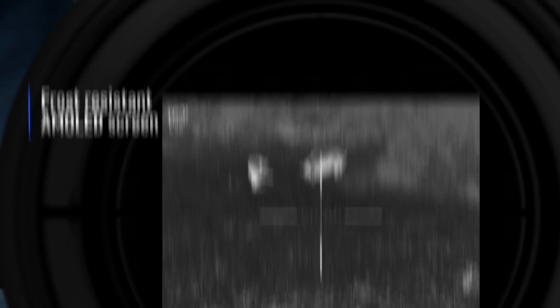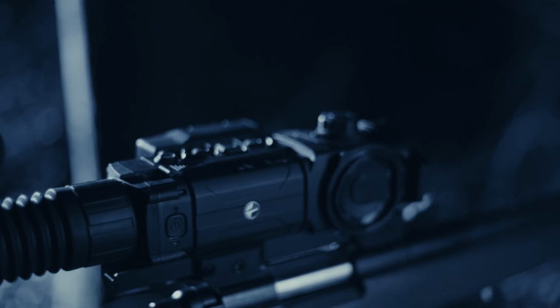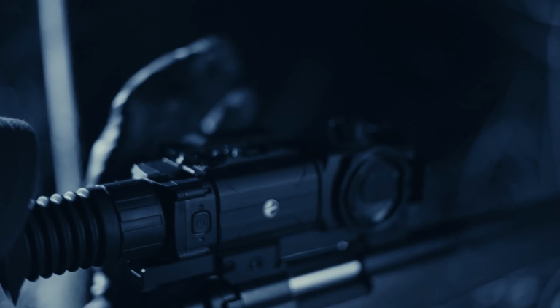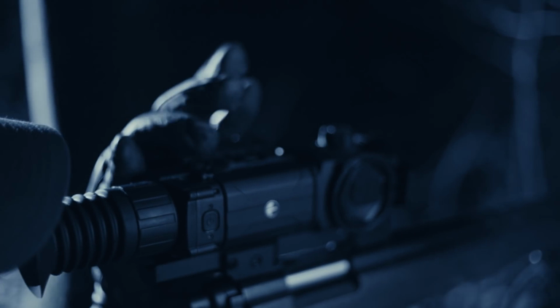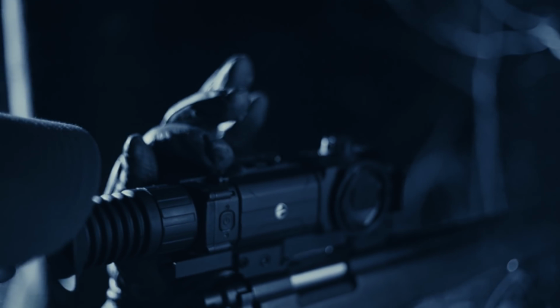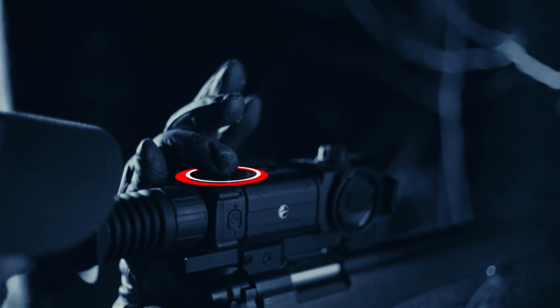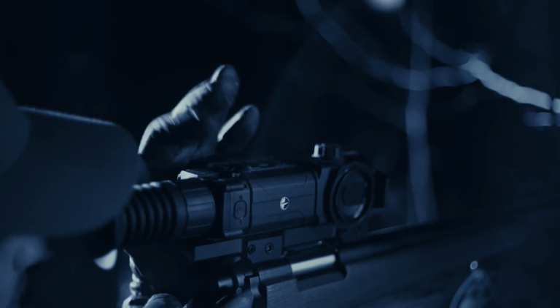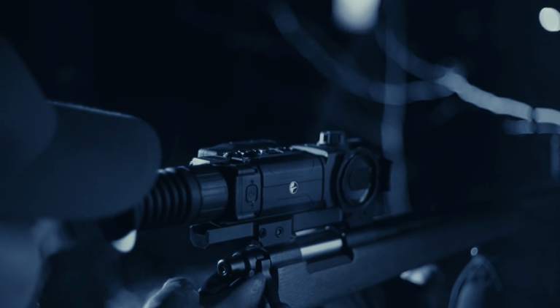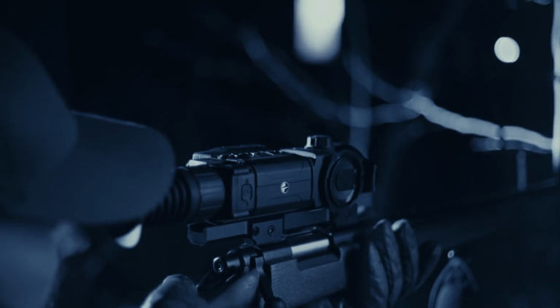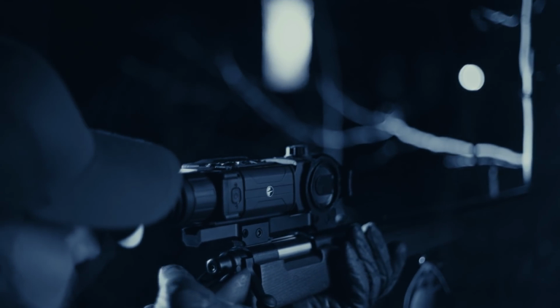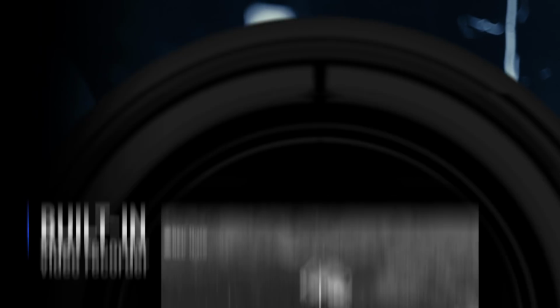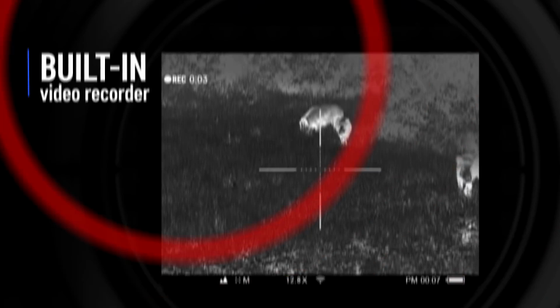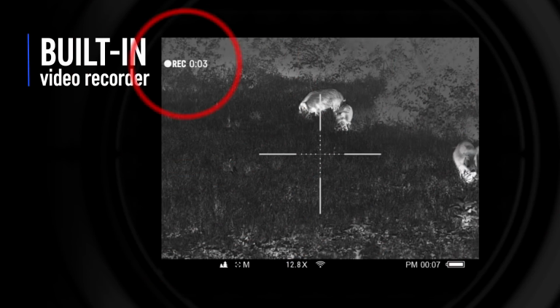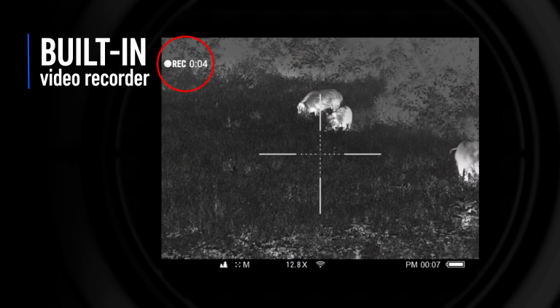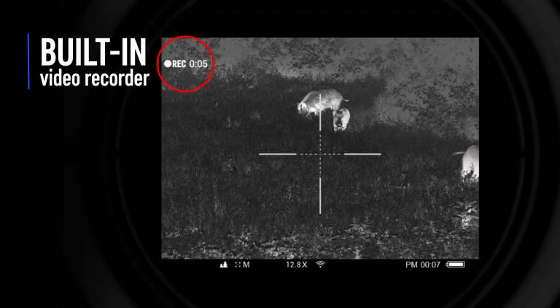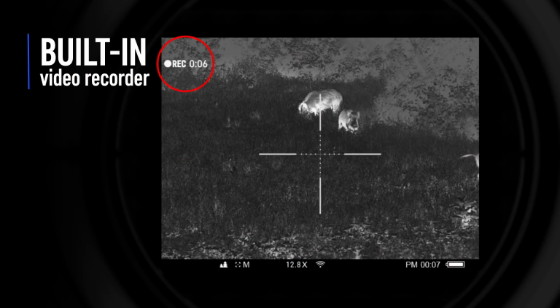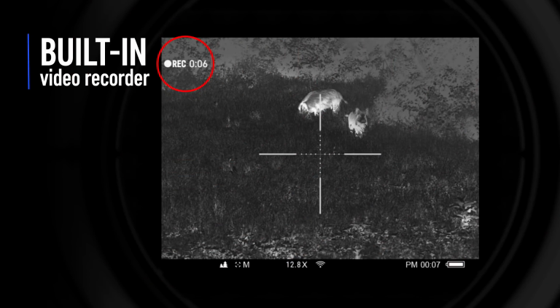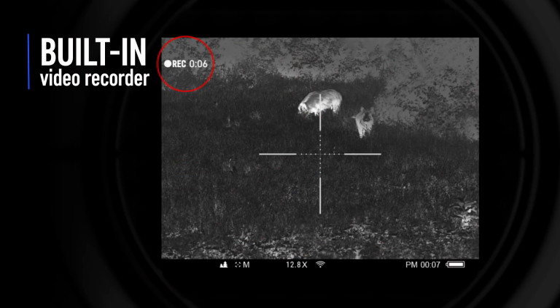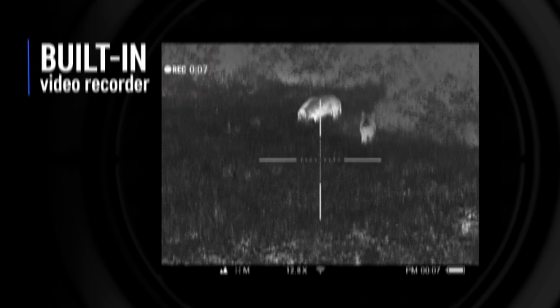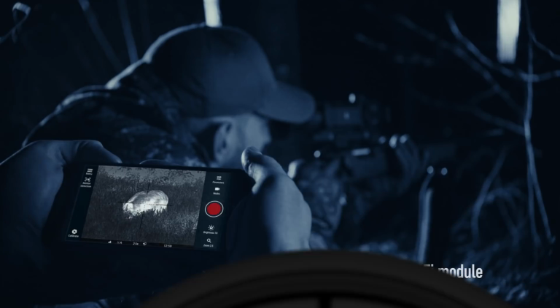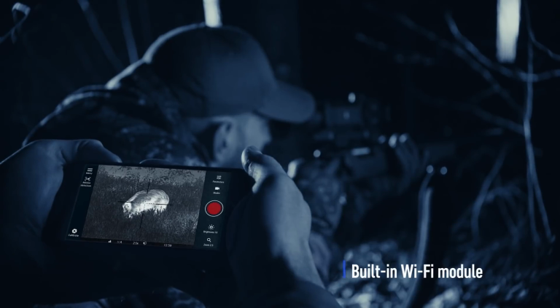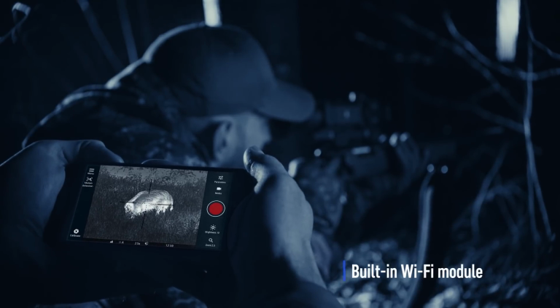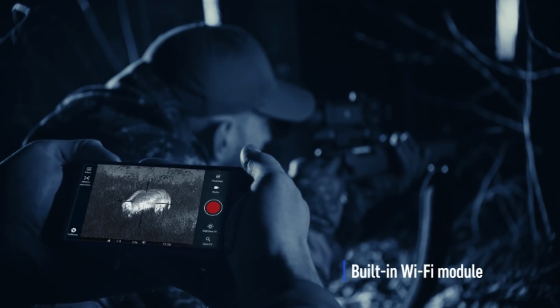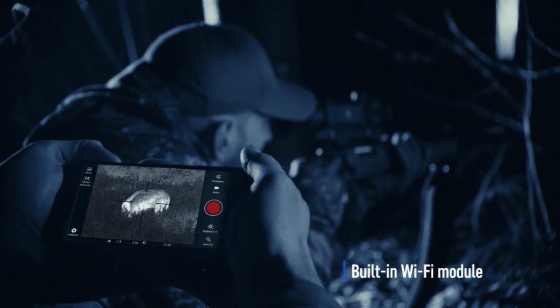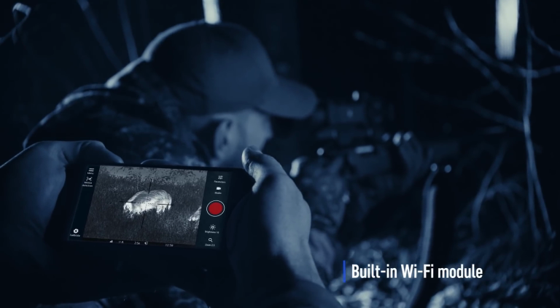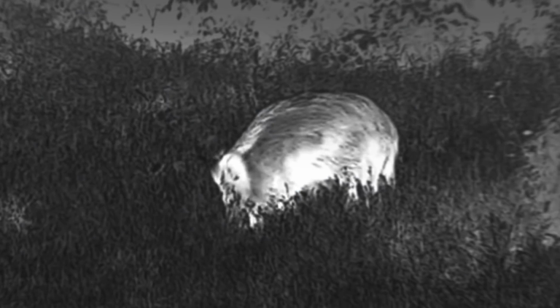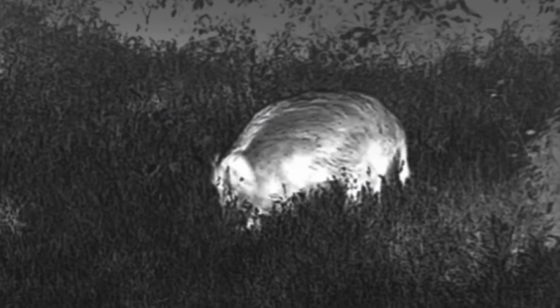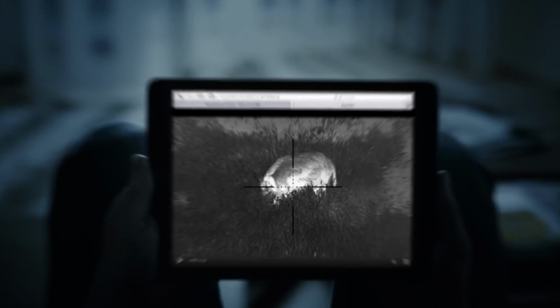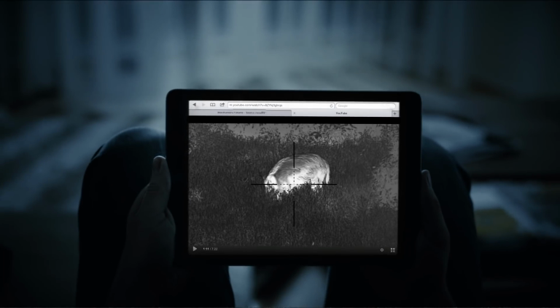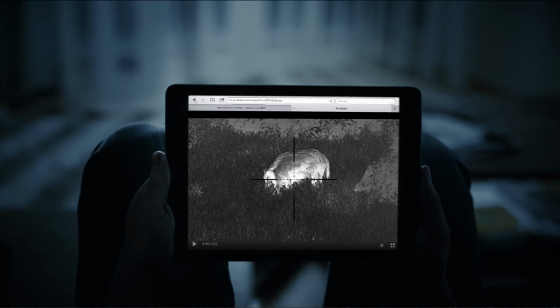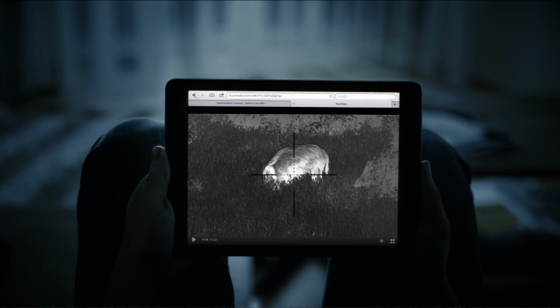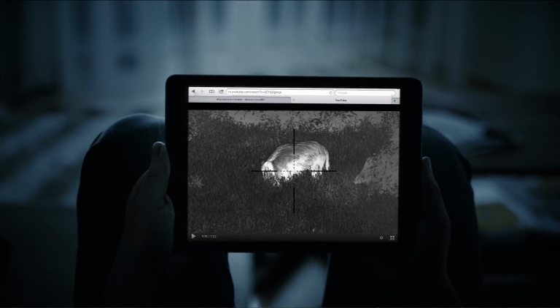The video recorder can be operated manually or set to a recoil-activated capture mode in case the shooter forgets to press the record button in the excitement of the moment. Share videos and photos with friends and family.